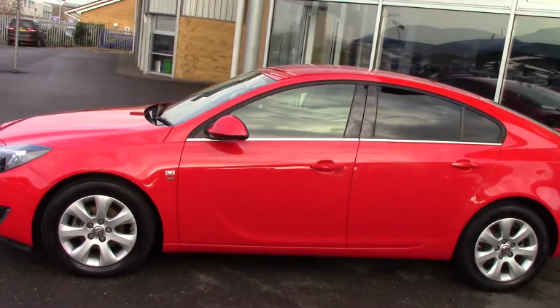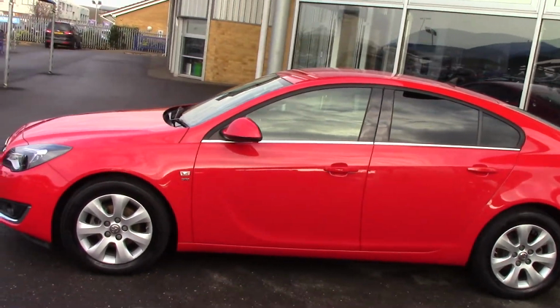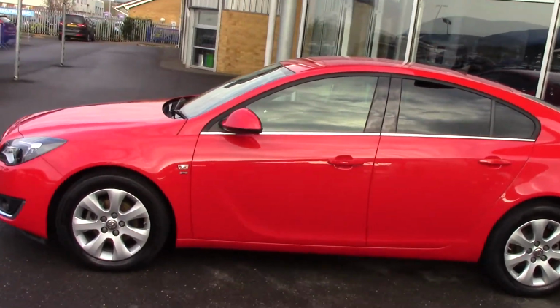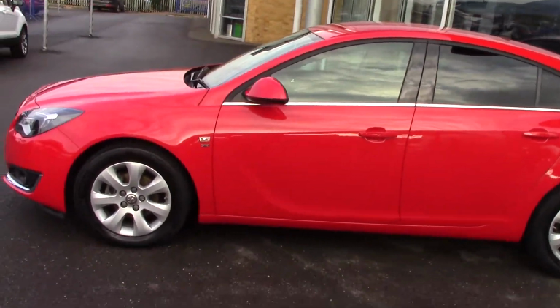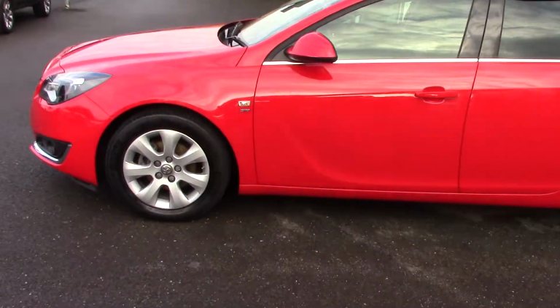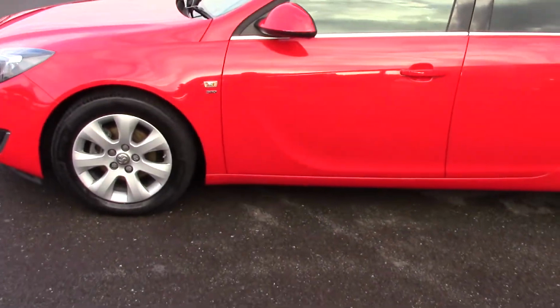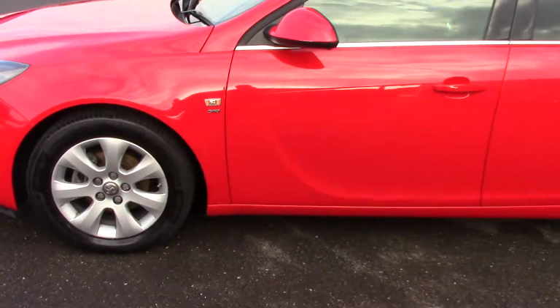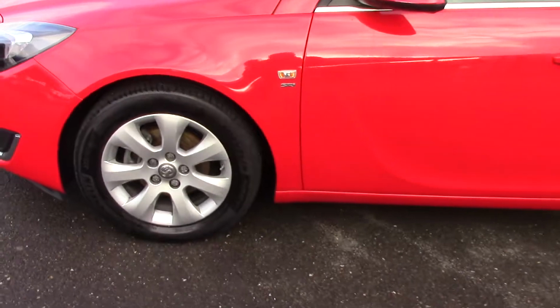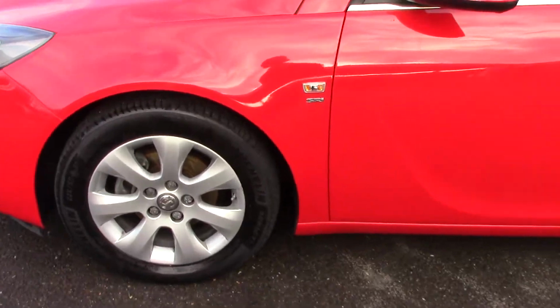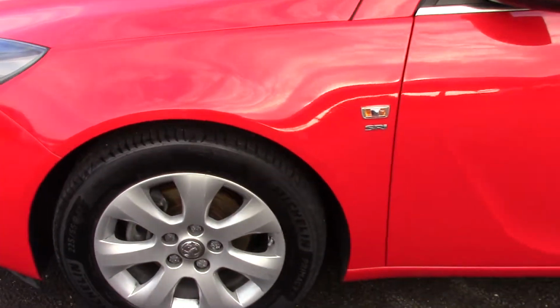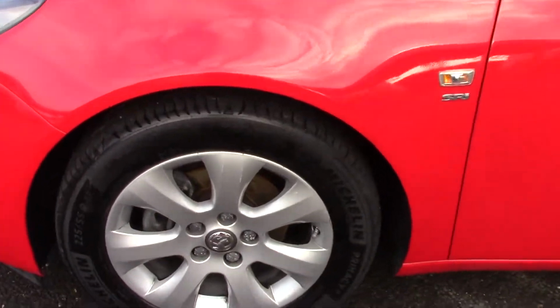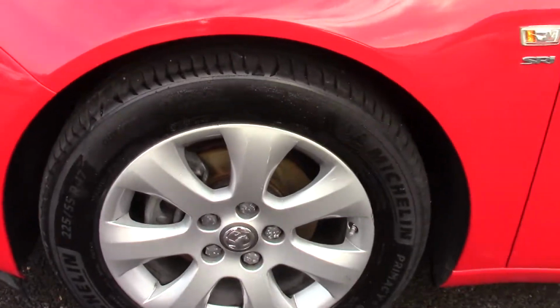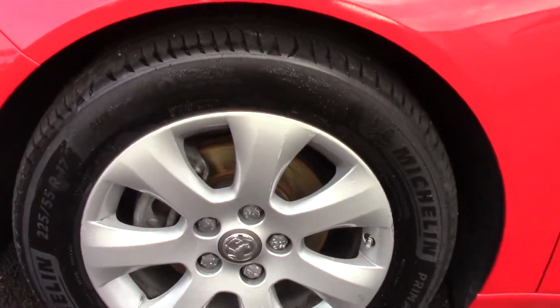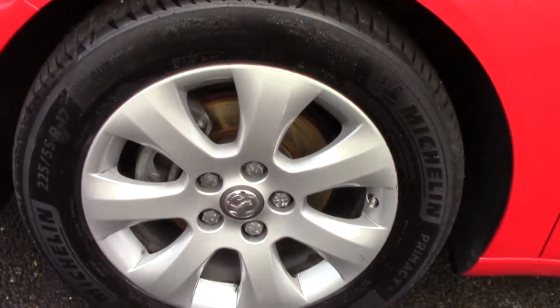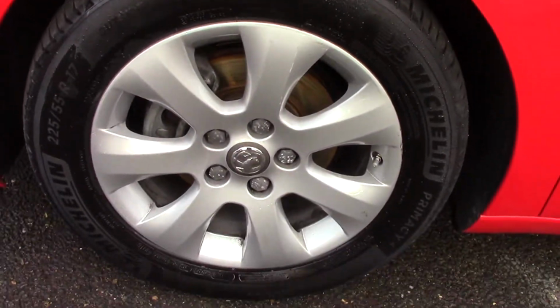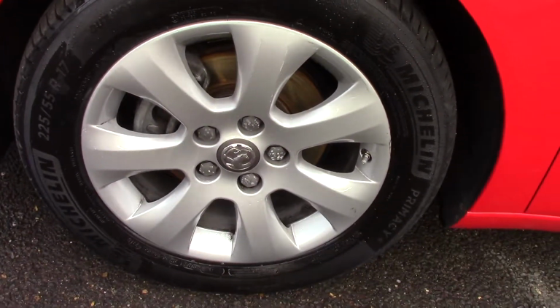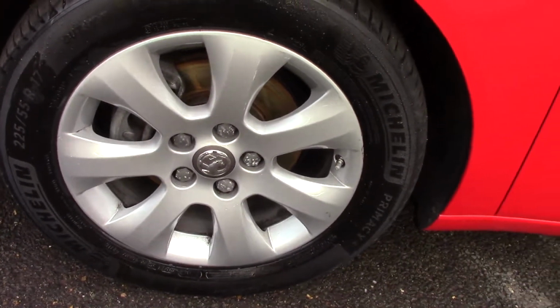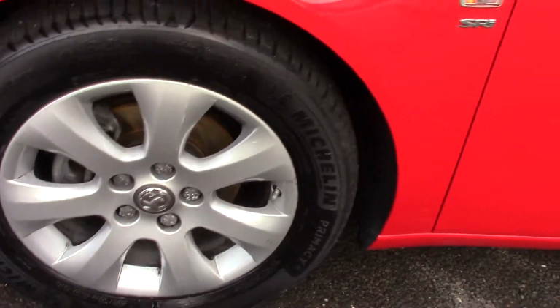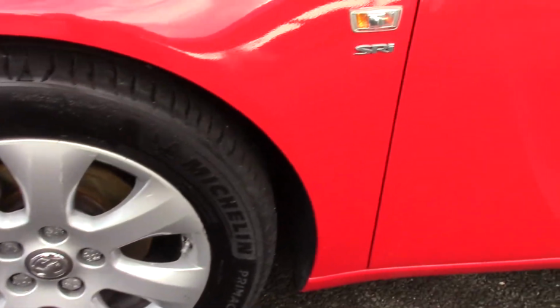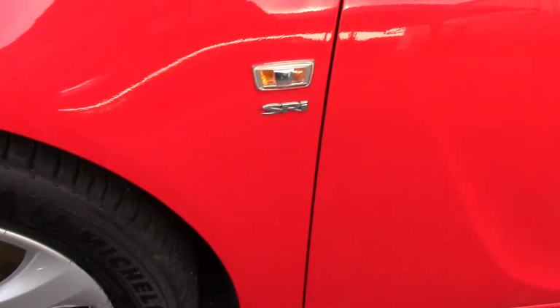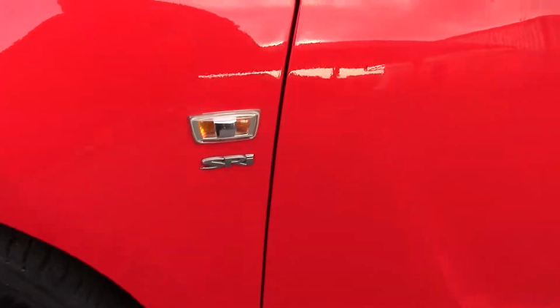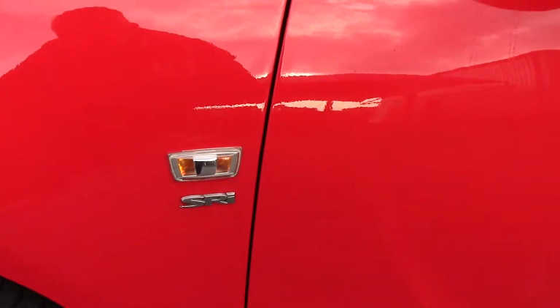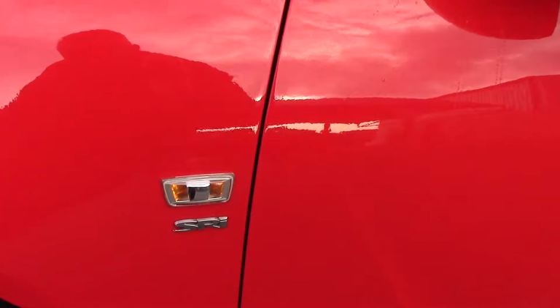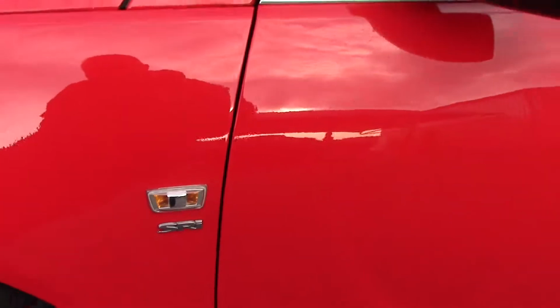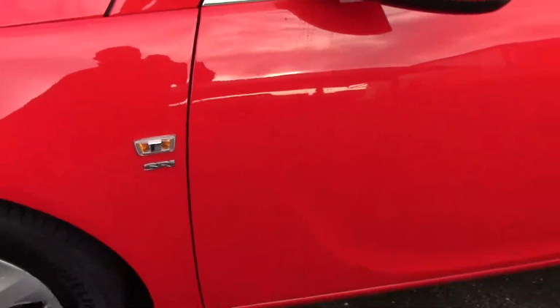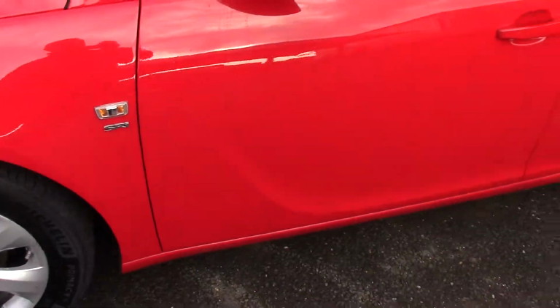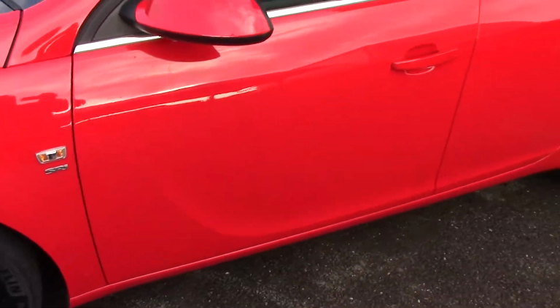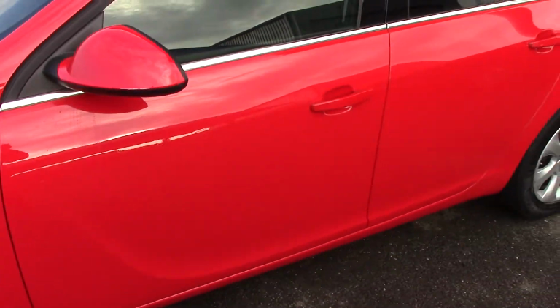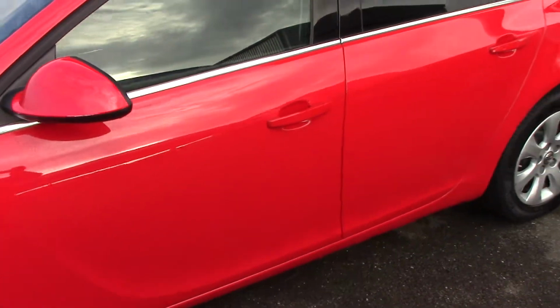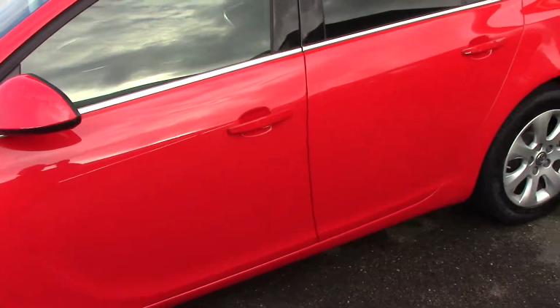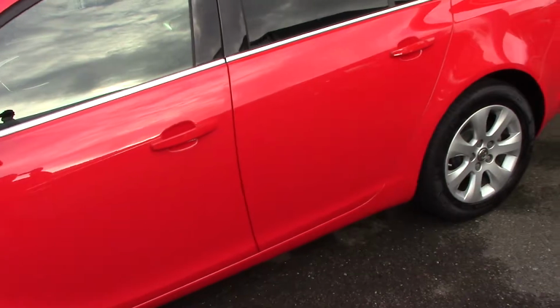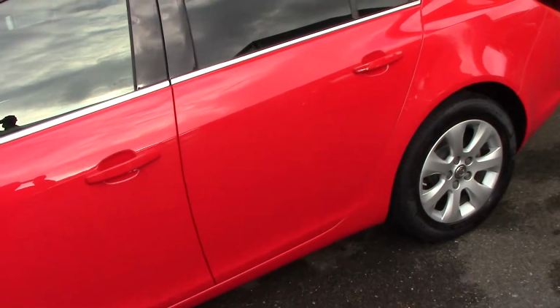What we'll do now is we'll do one of the wheels so you can see the style and design of one of the wheels, so you can see them close up. And as you can see, it's the SRI model. As you can see, the bodywork is in really, really nice condition.